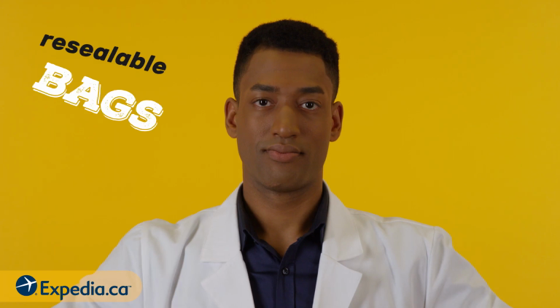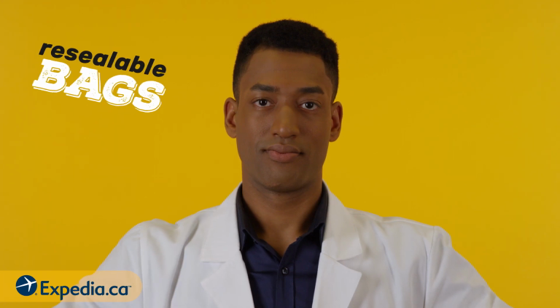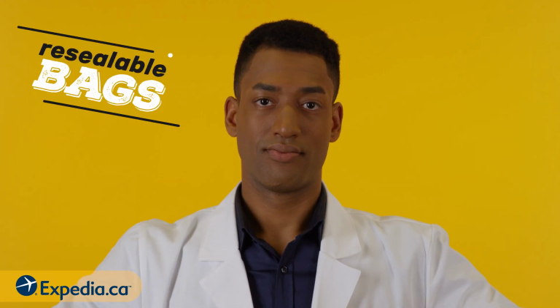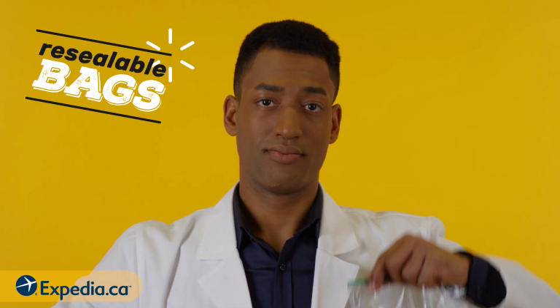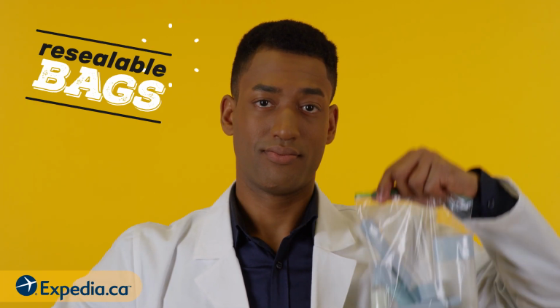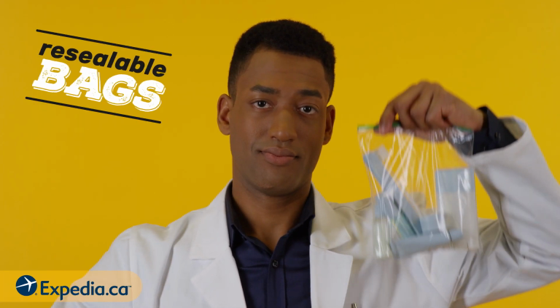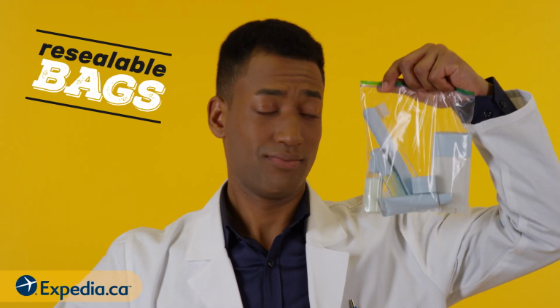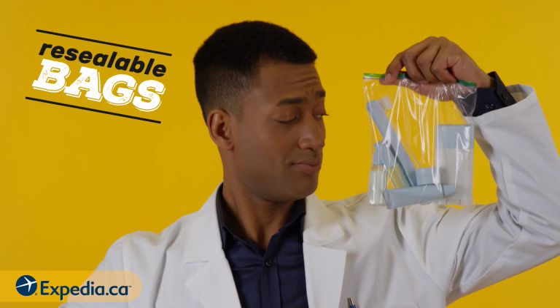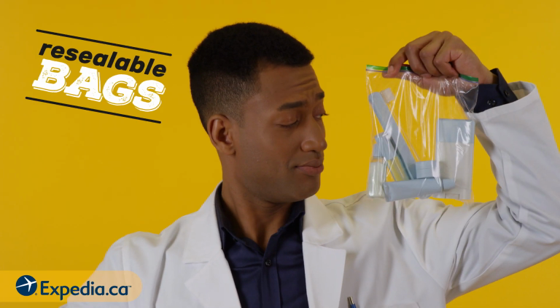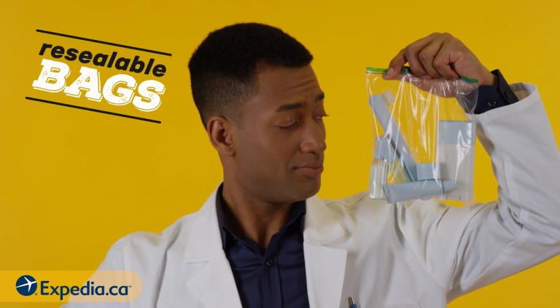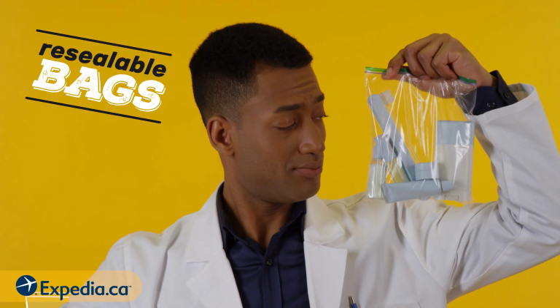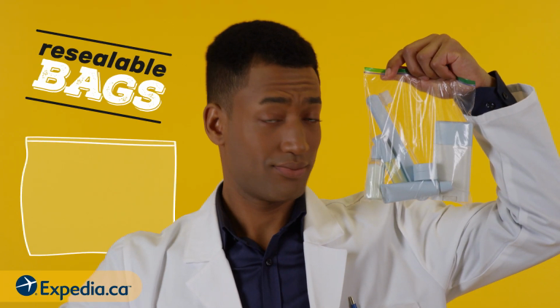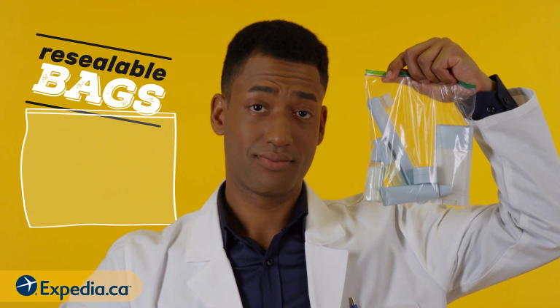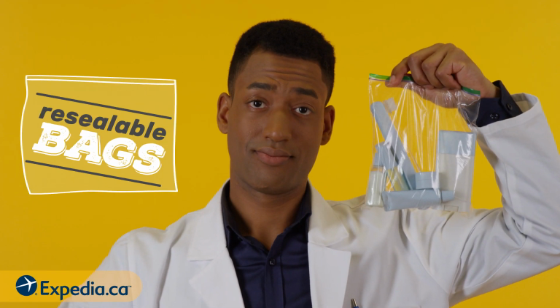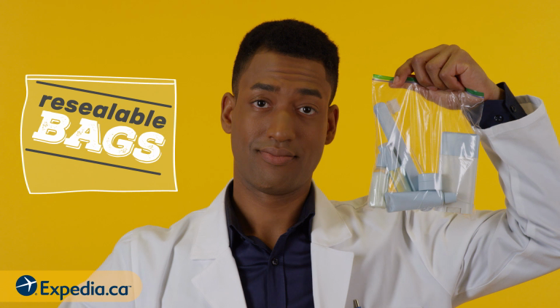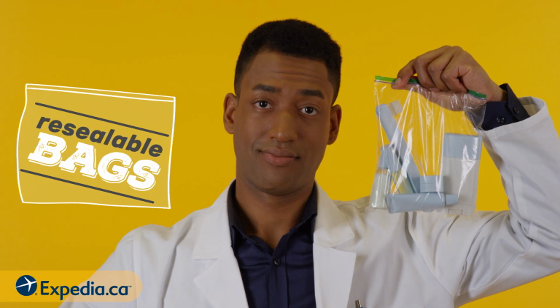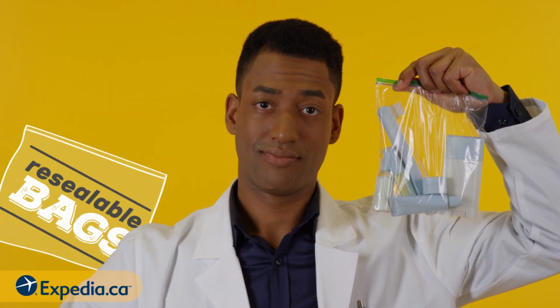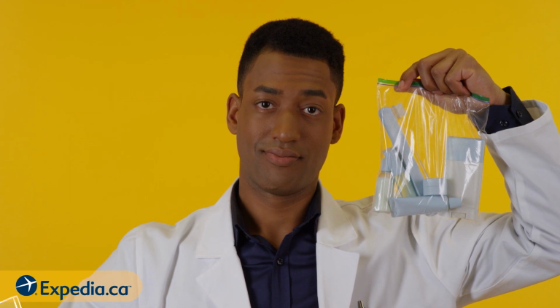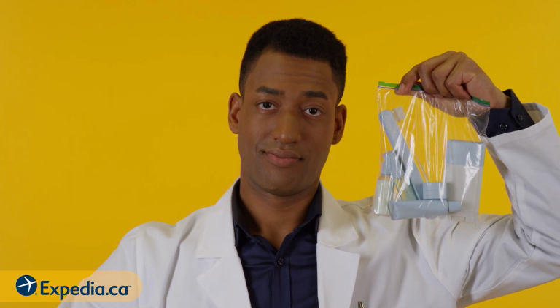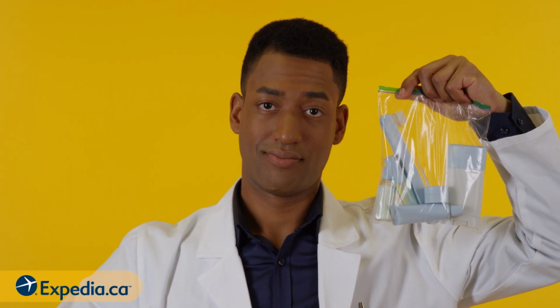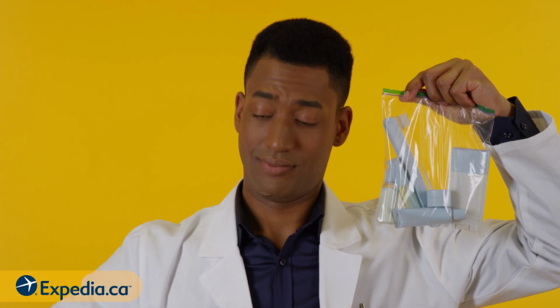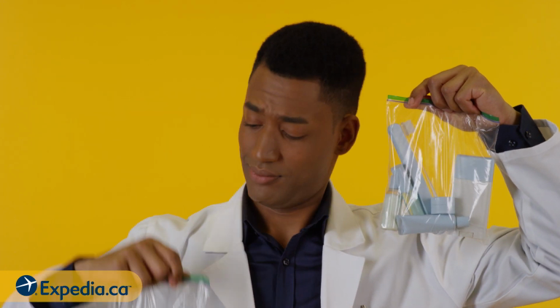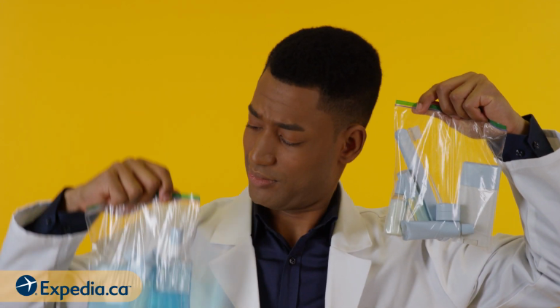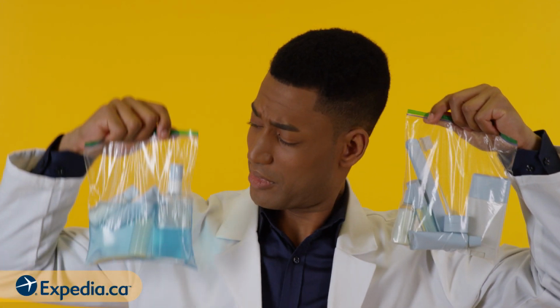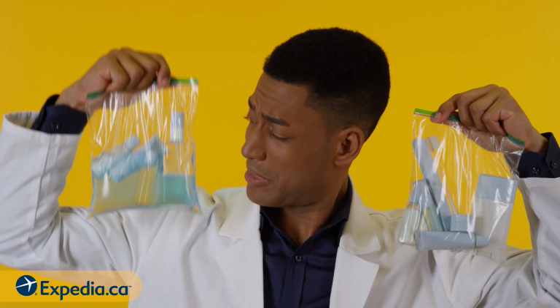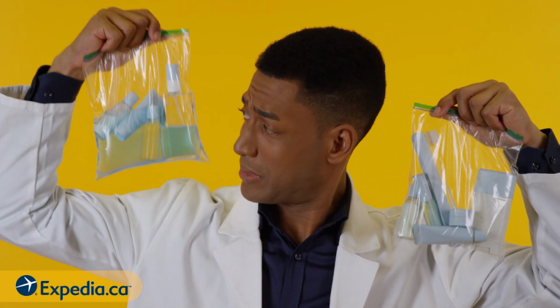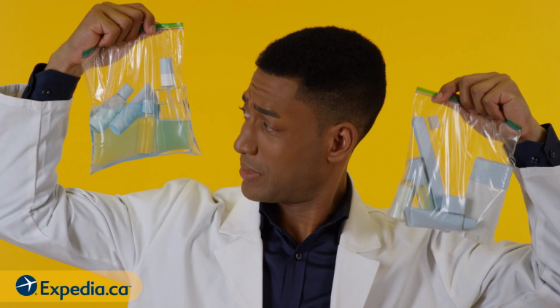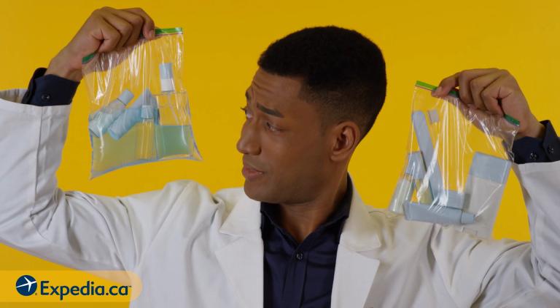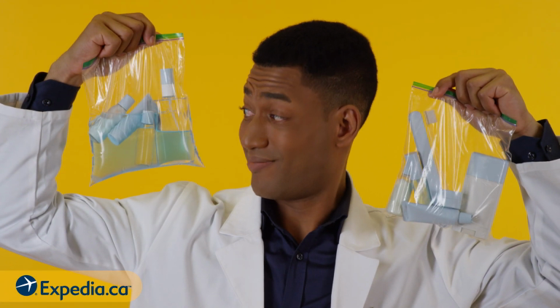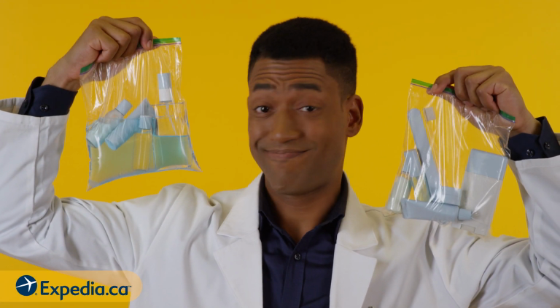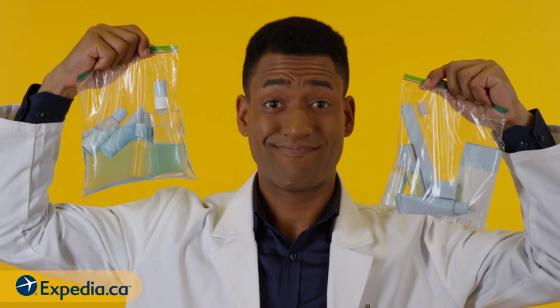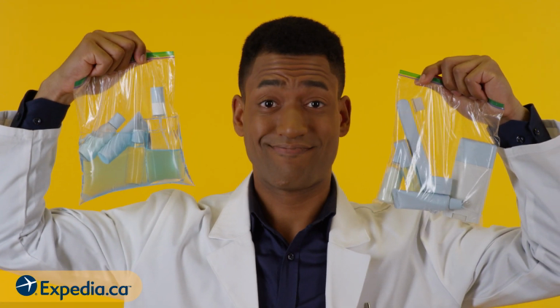Re-sealable bags will make it easy to find all those tiny bottles of lotion, and protect the rest of your luggage should they come open during travel.